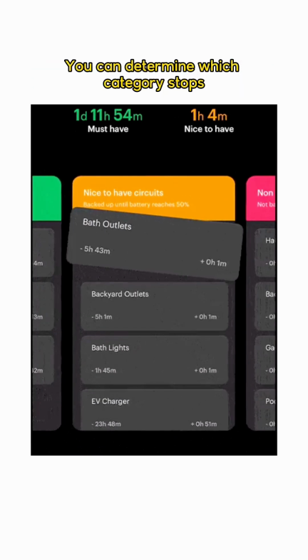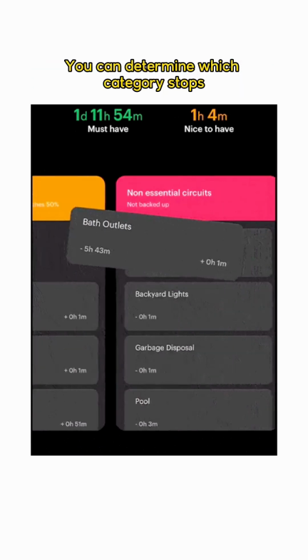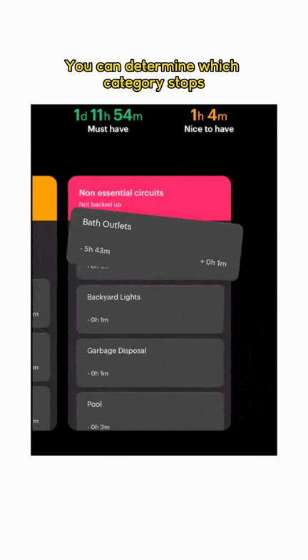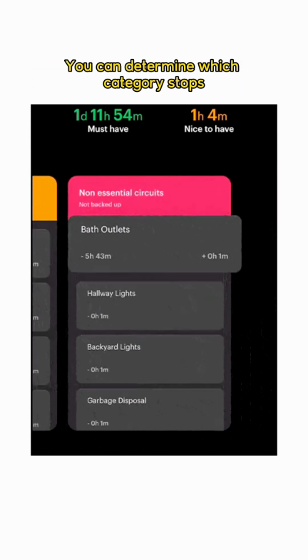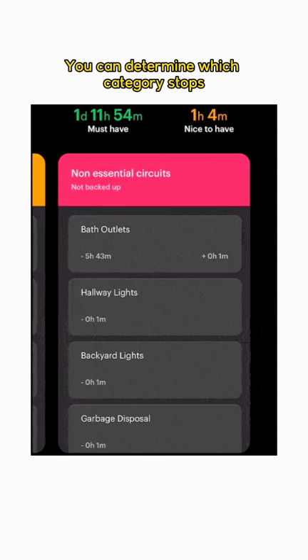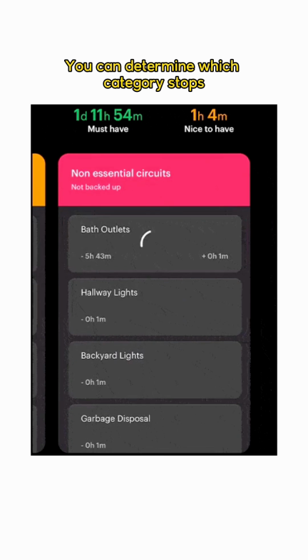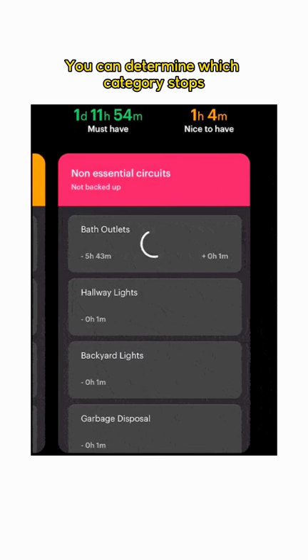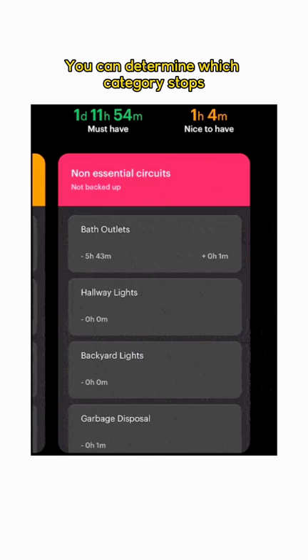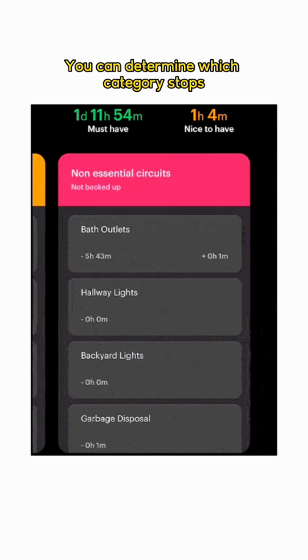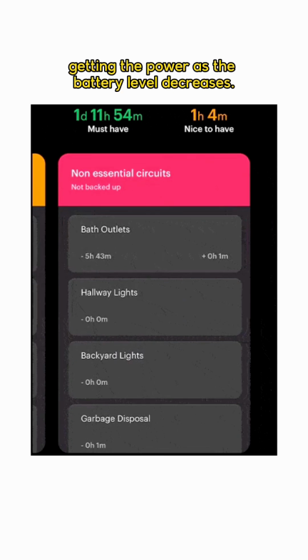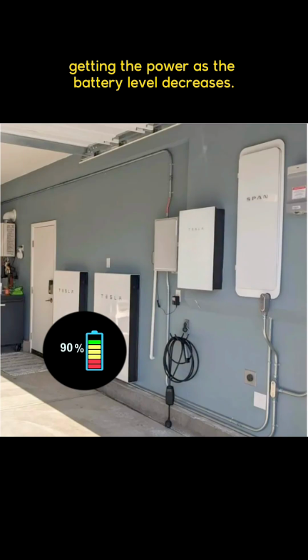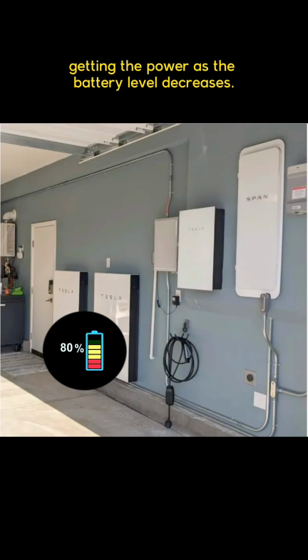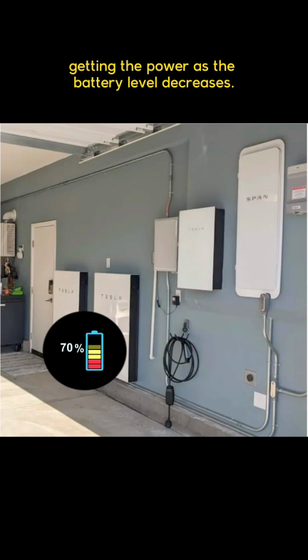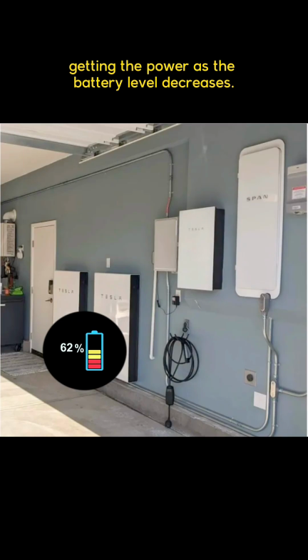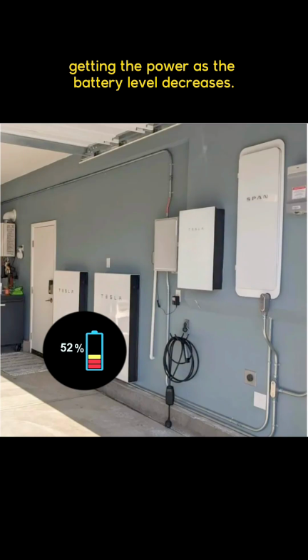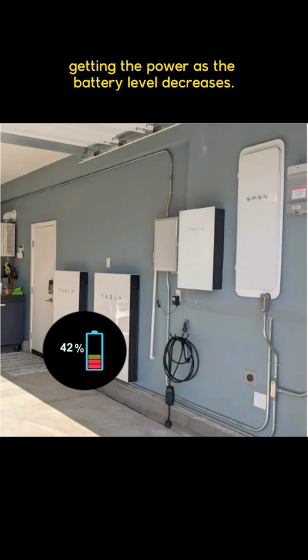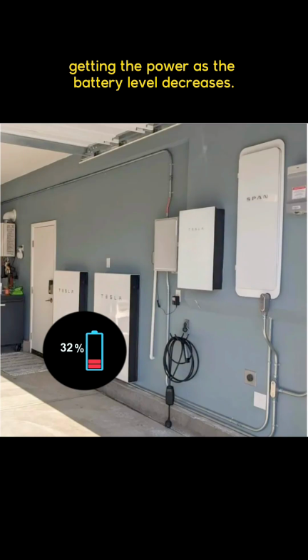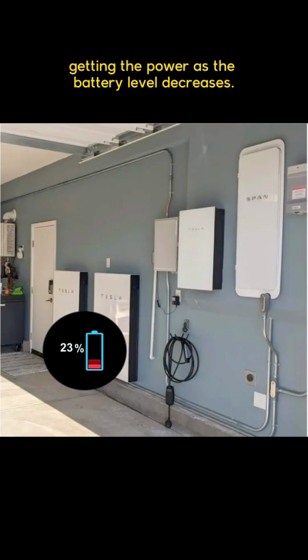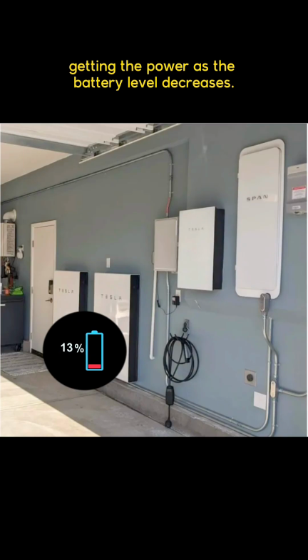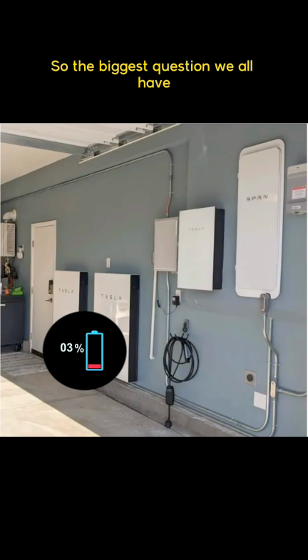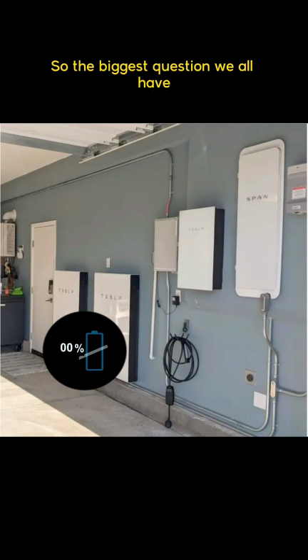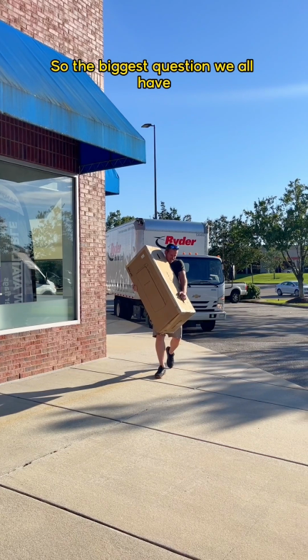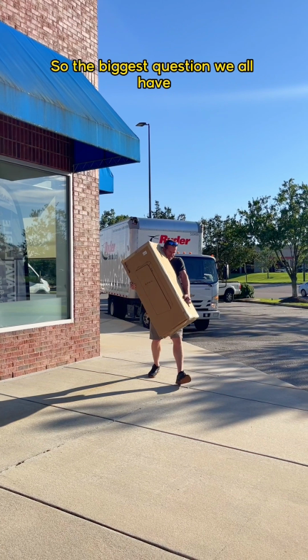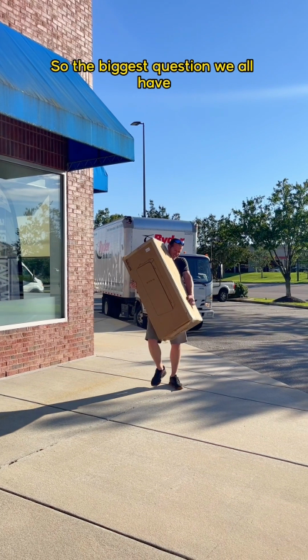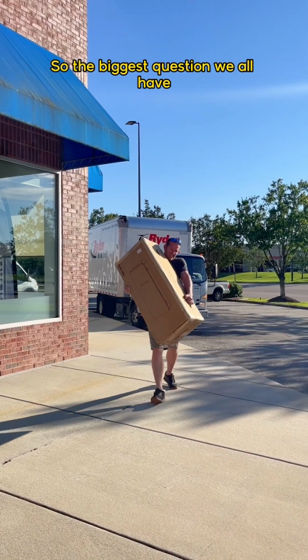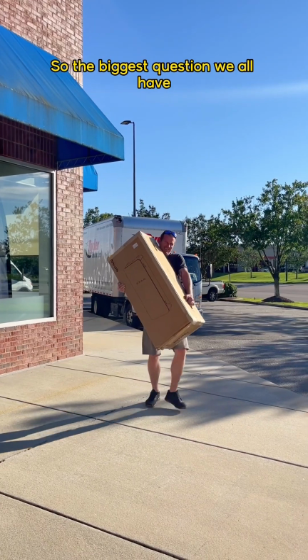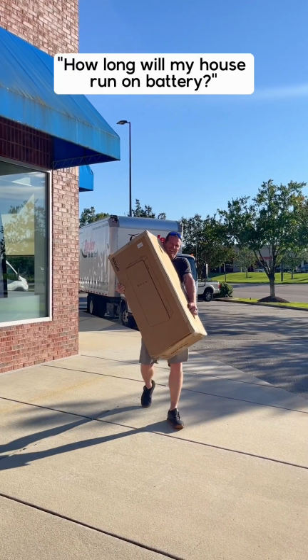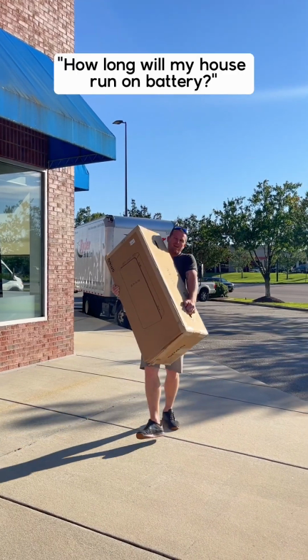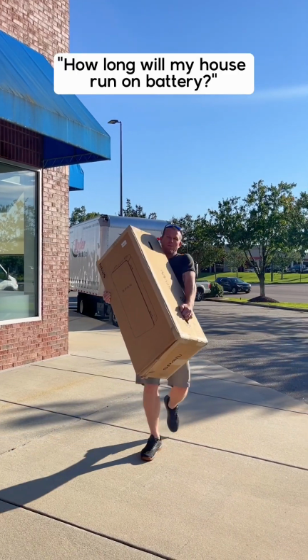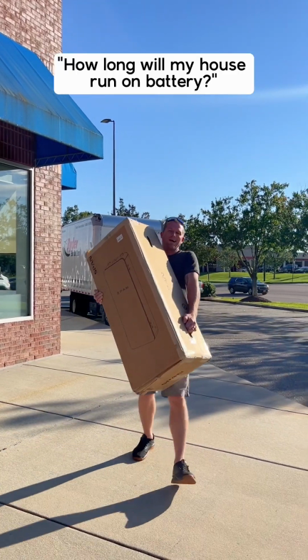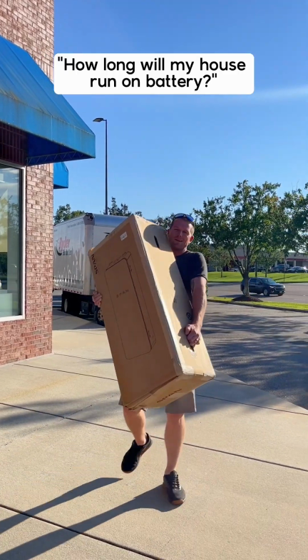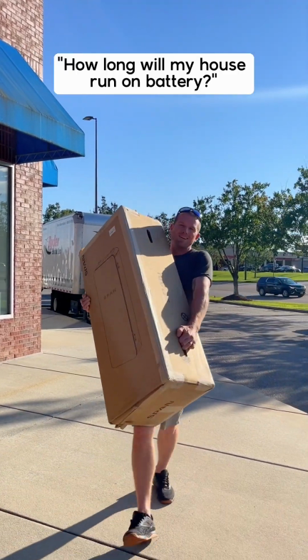You can determine which category stops getting the power as the battery level decreases. So the biggest question we all have: how long will my house run on battery?